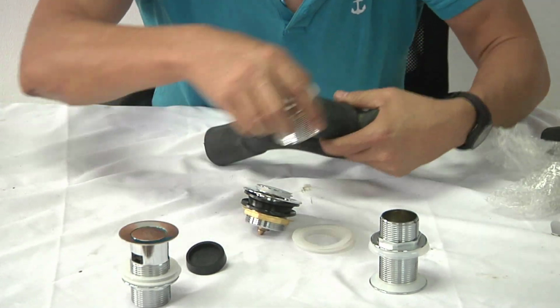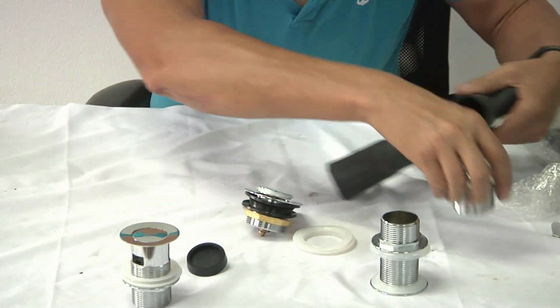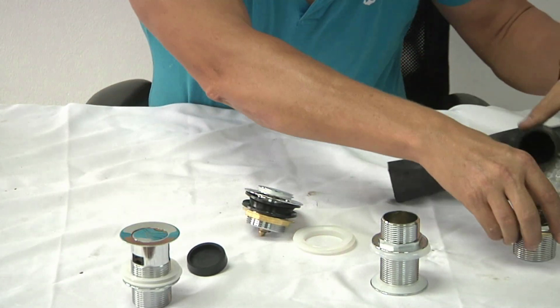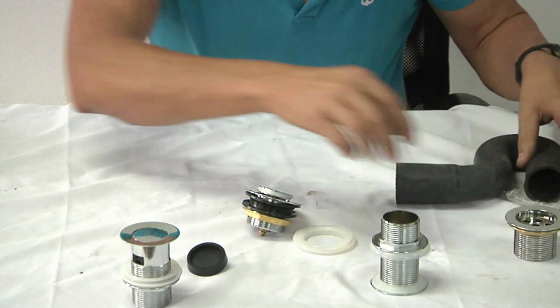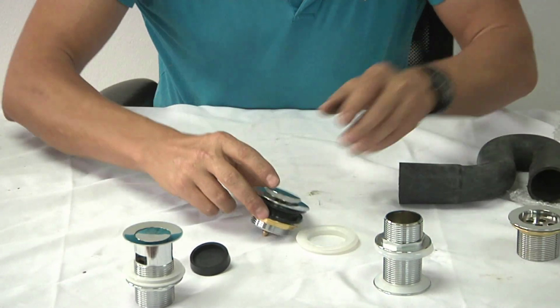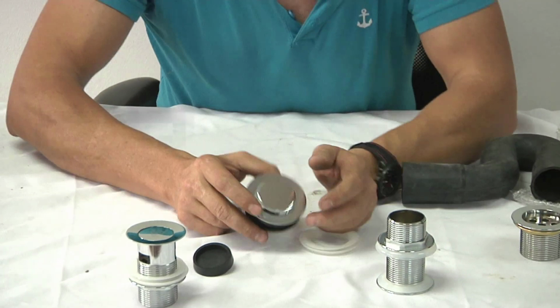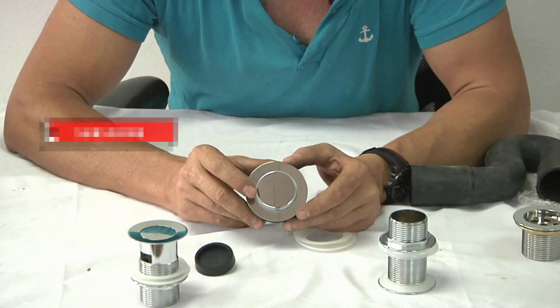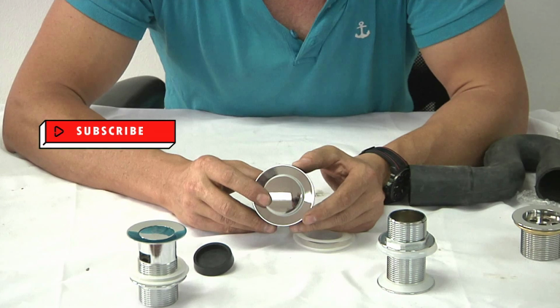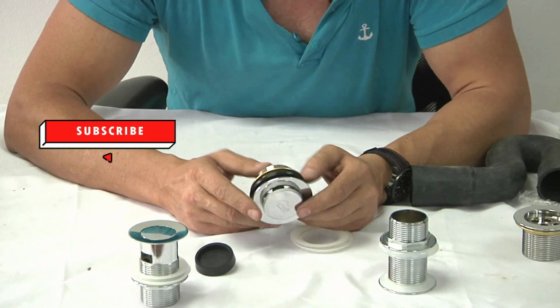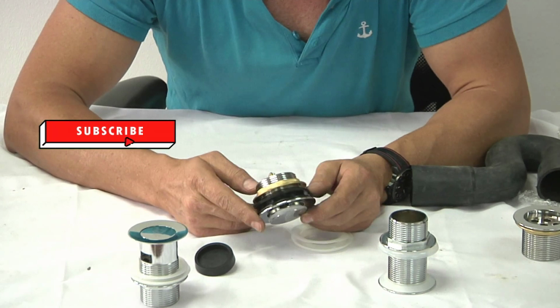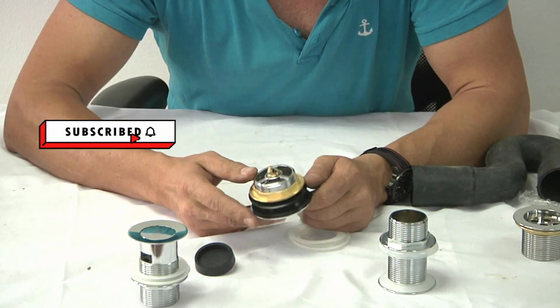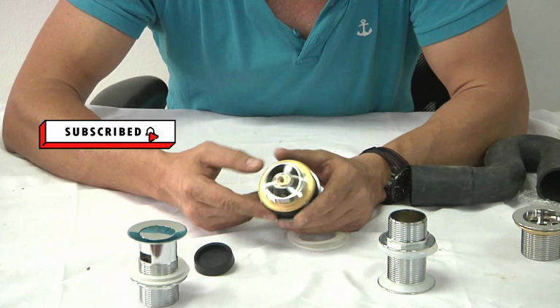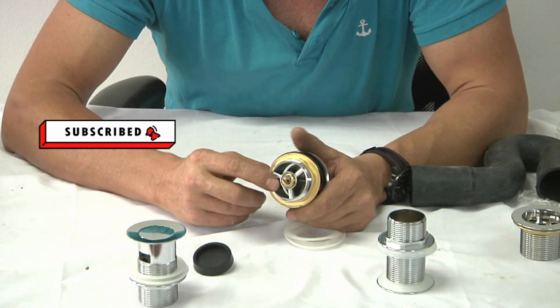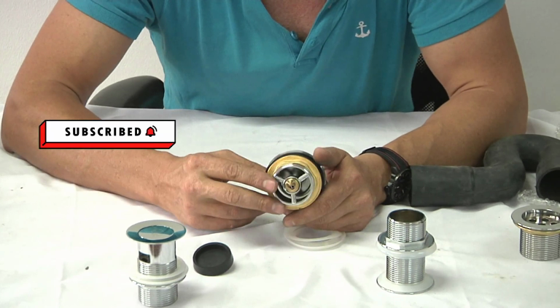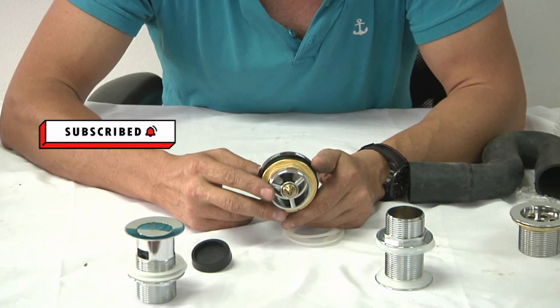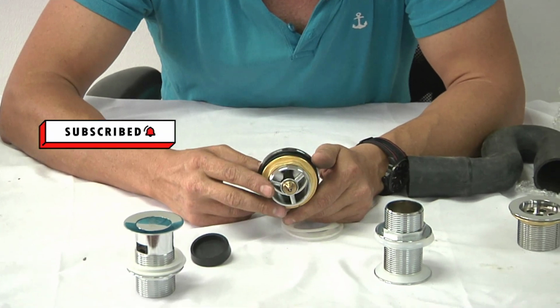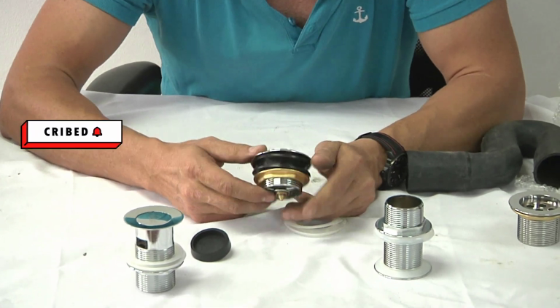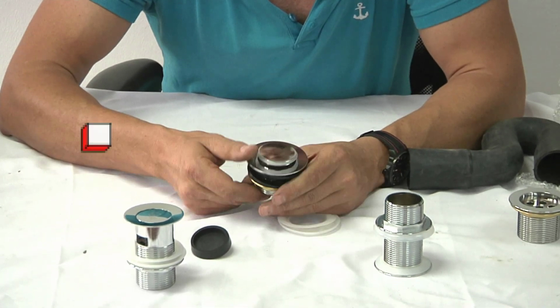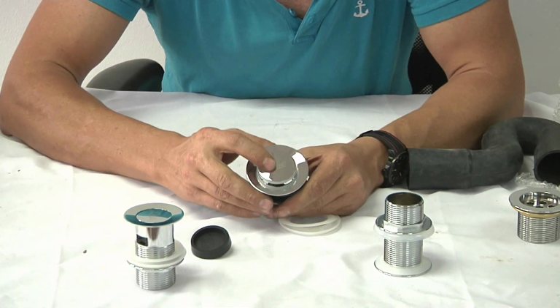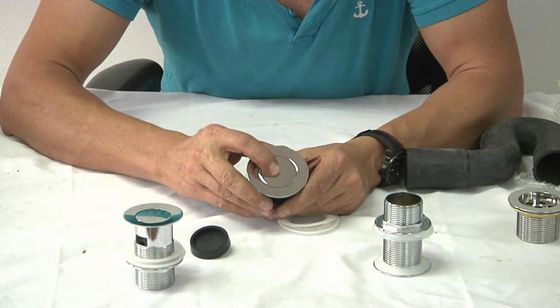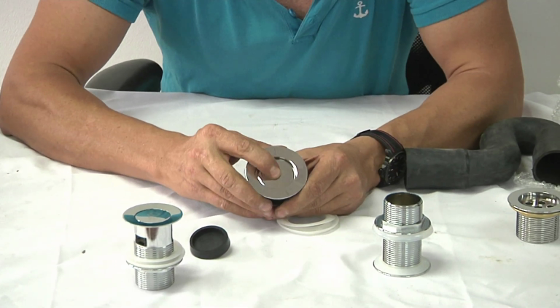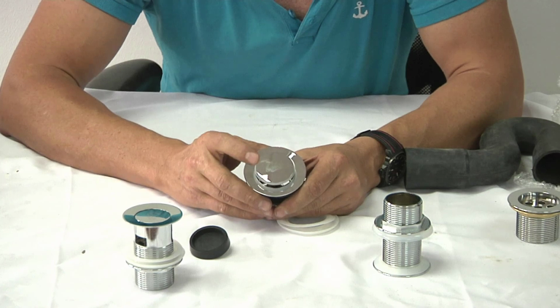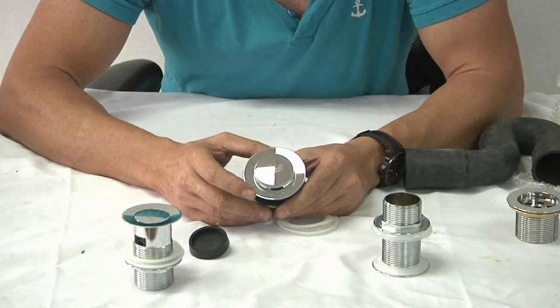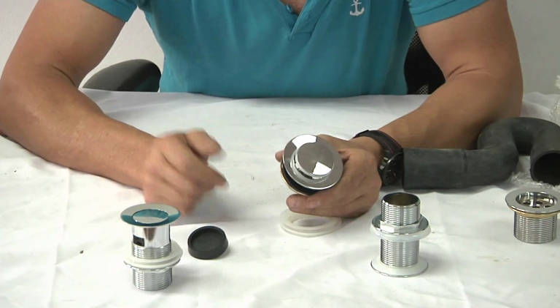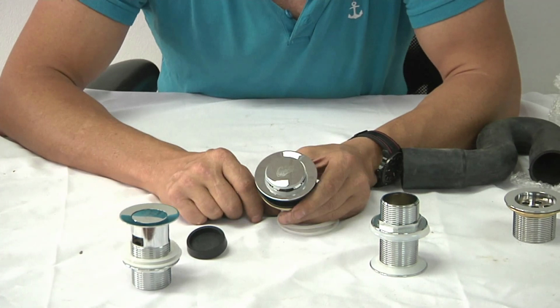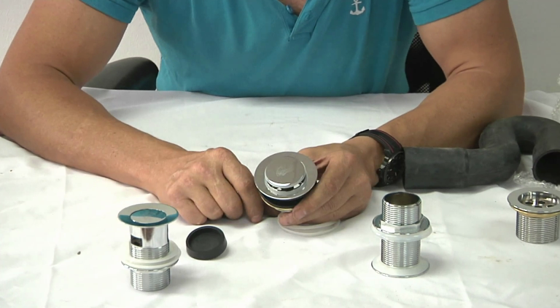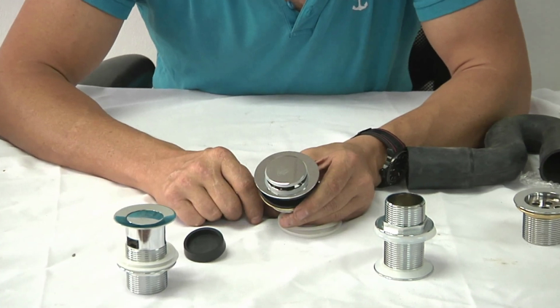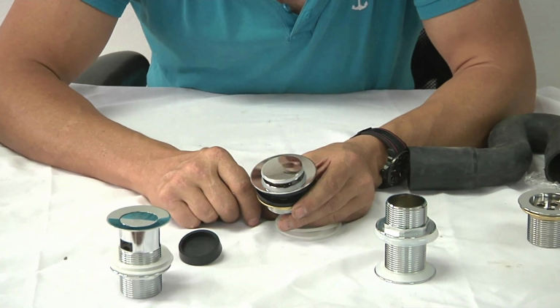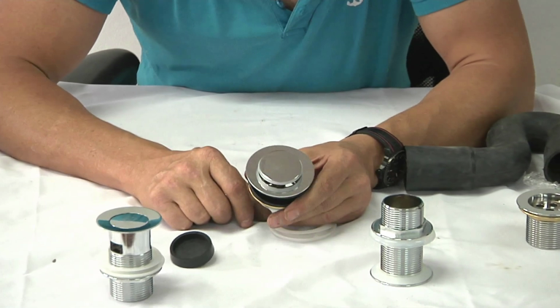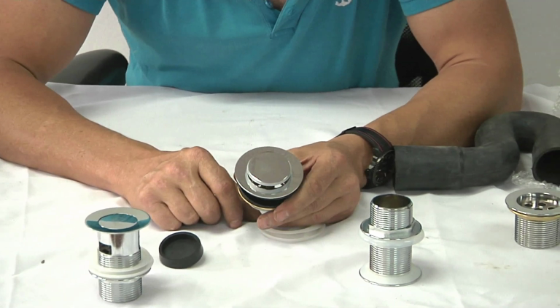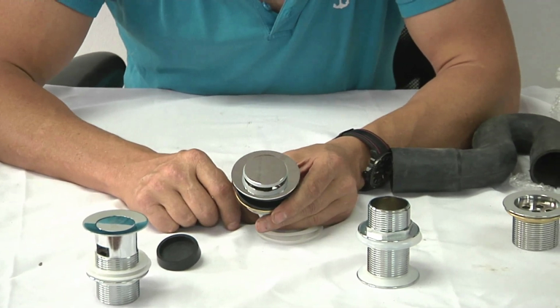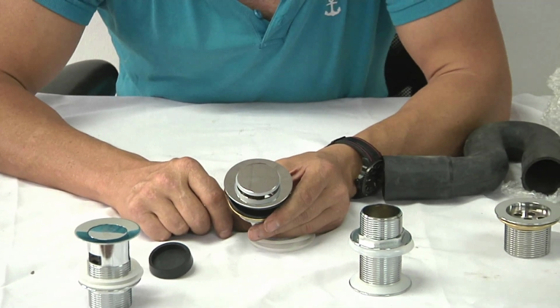This is the more modern style bath fitting — again a short 40 millimeter thread, and it is also a pop-up style. So that's all about waste fittings — I'll see you in the next tutorial.